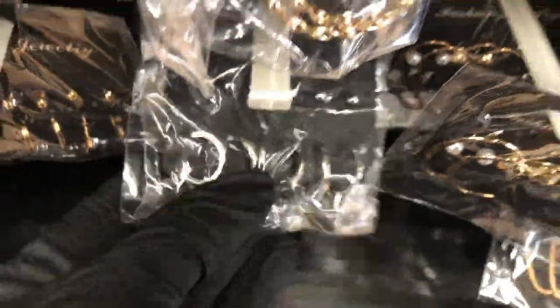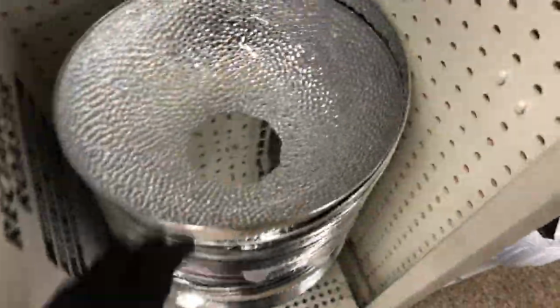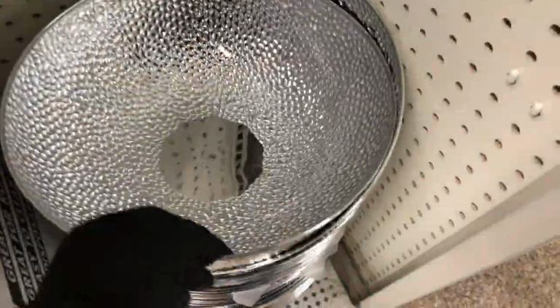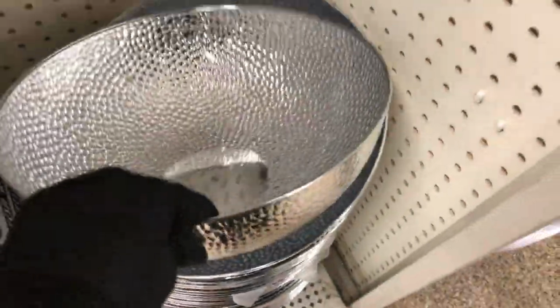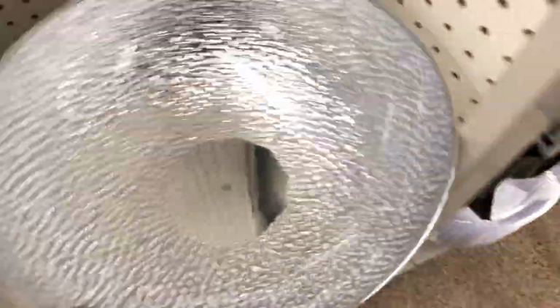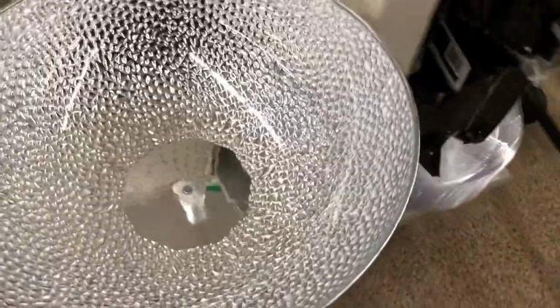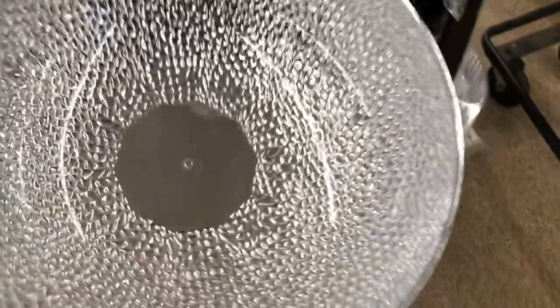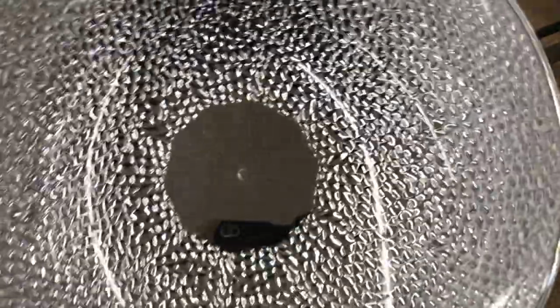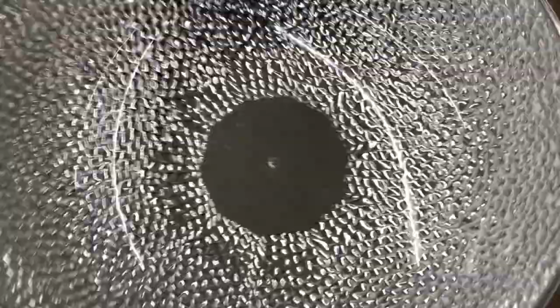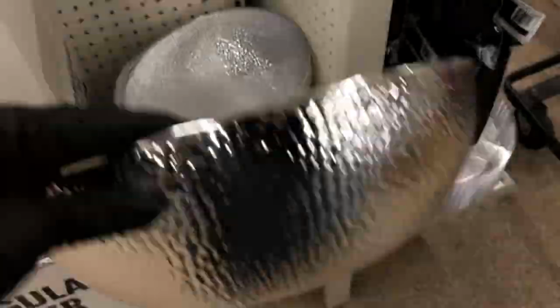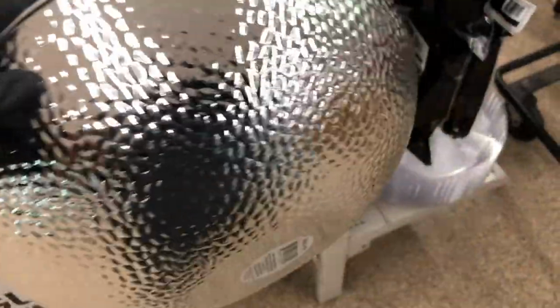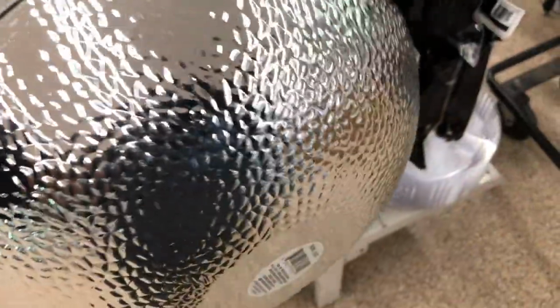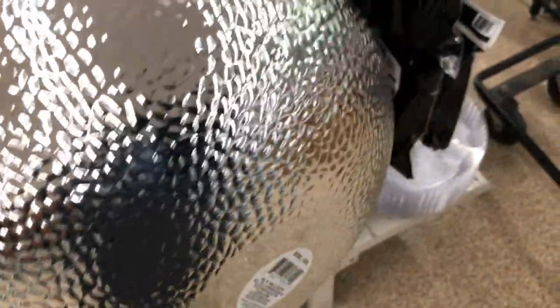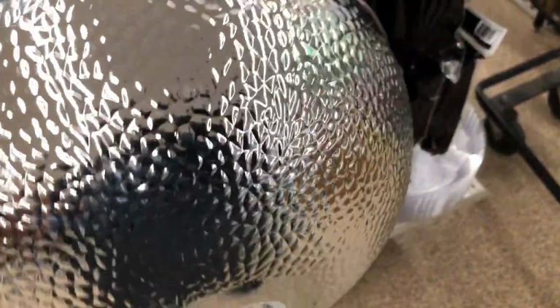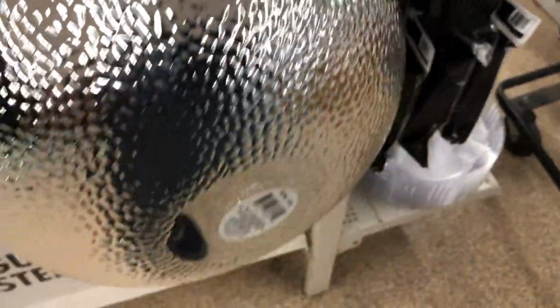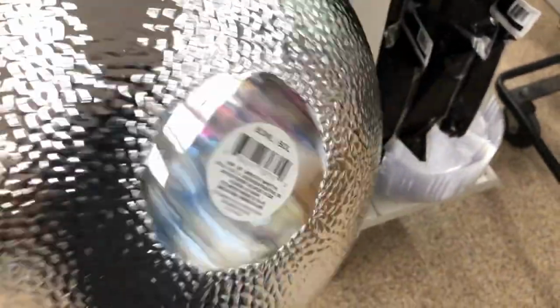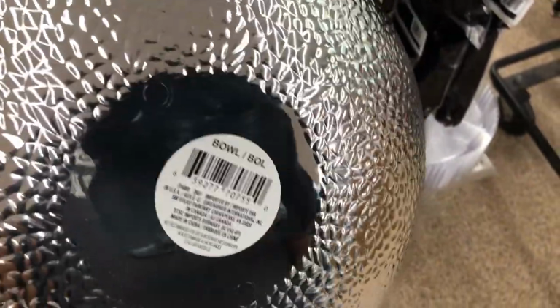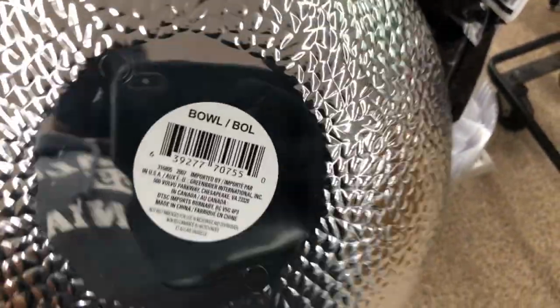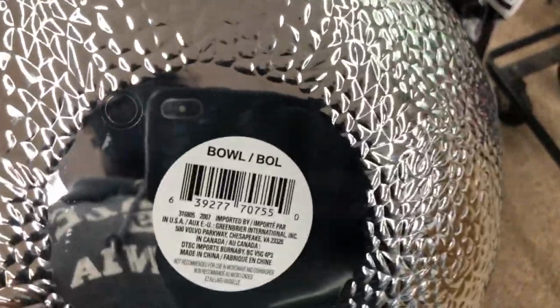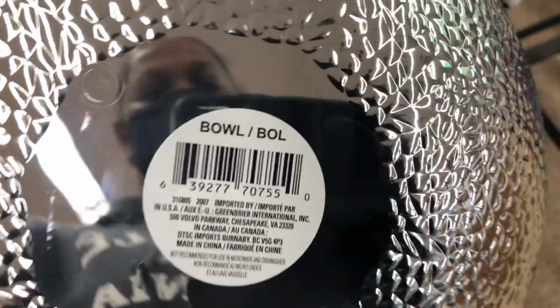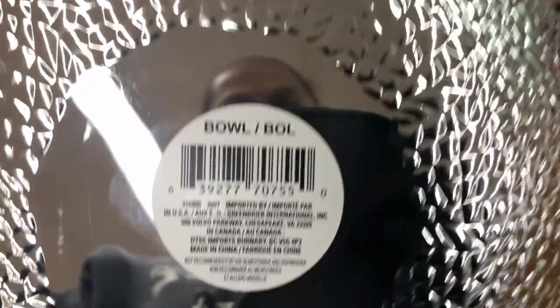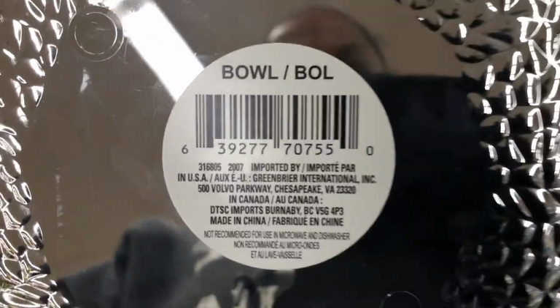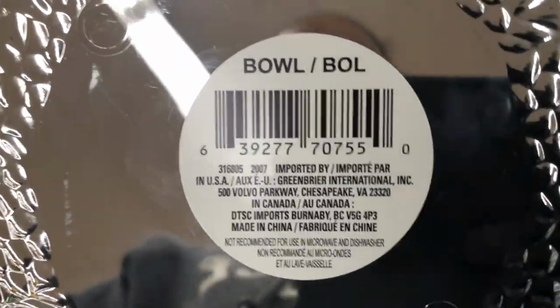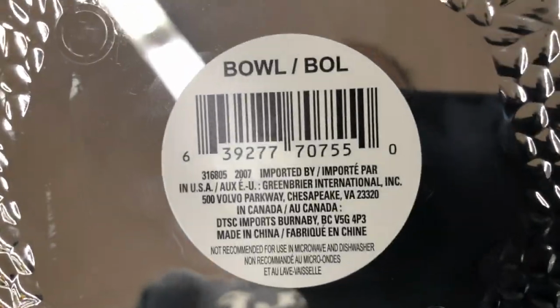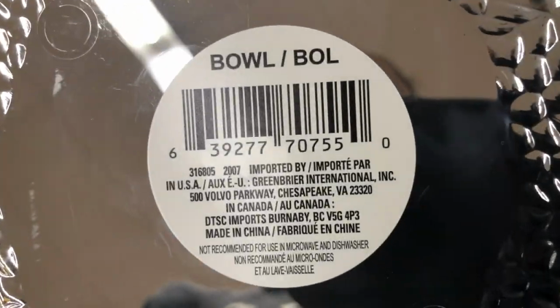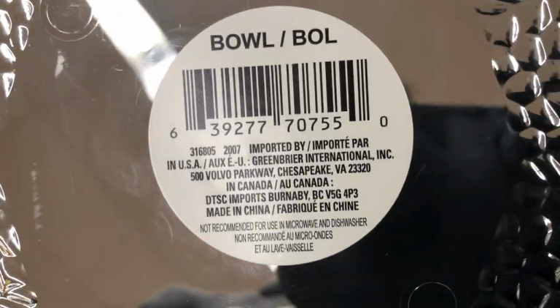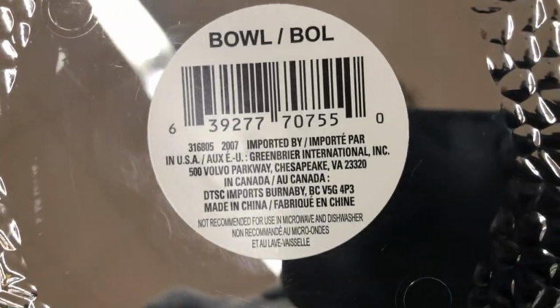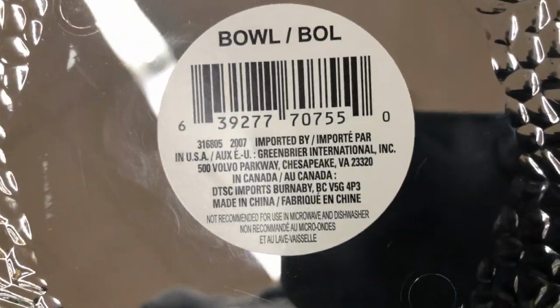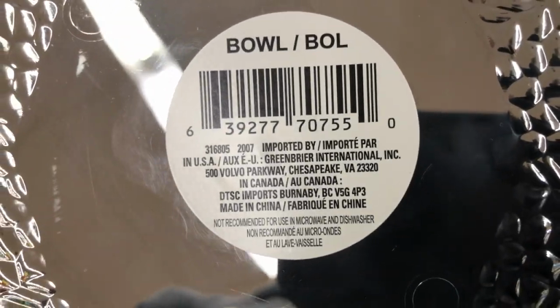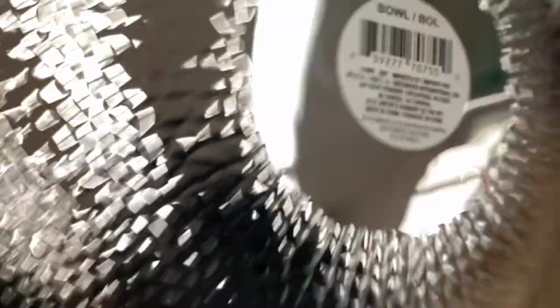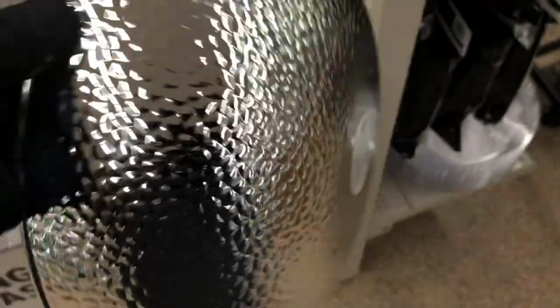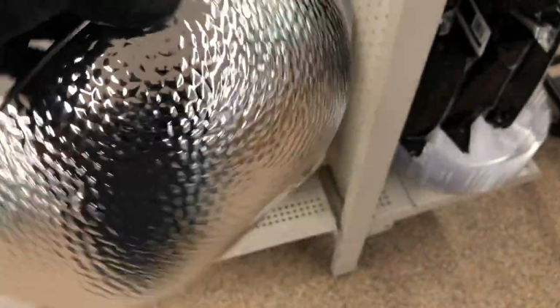Look at this bowl — never seen a bowl like this in Dollar Tree before. Looks like a hammered bowl. Super pretty — I would spray paint it copper.